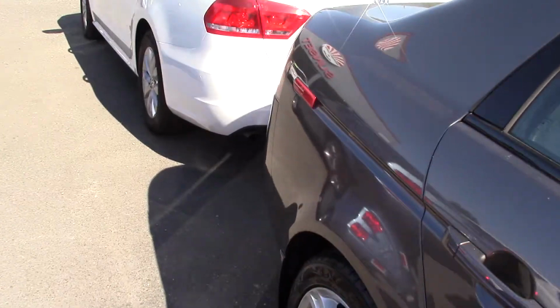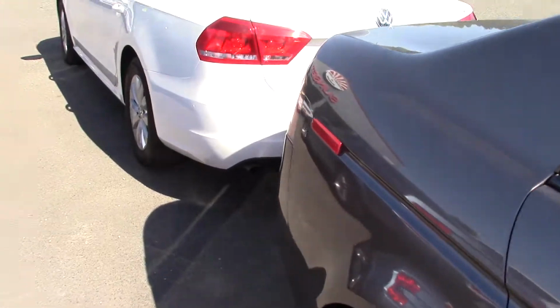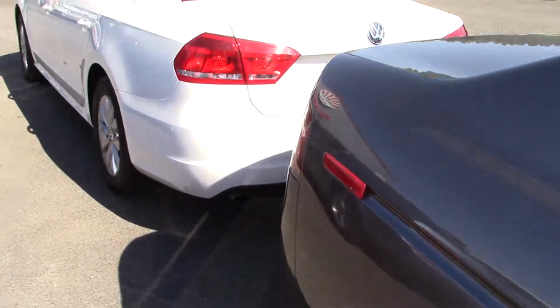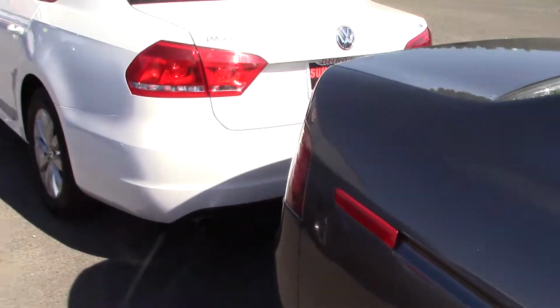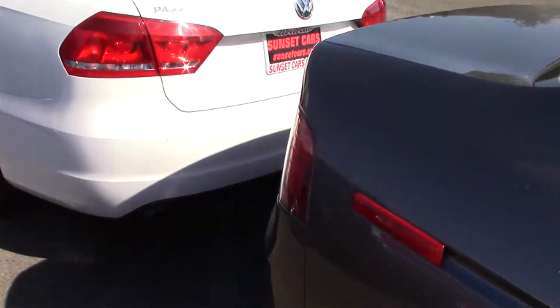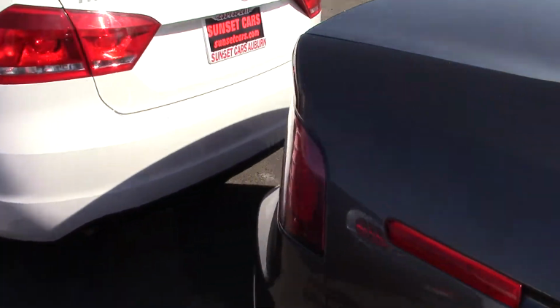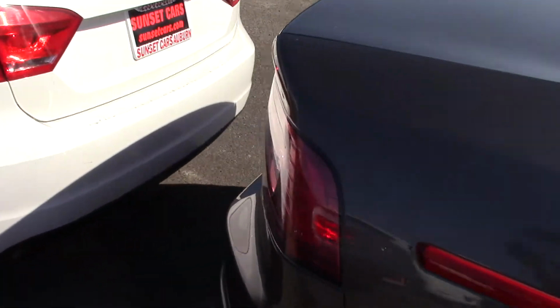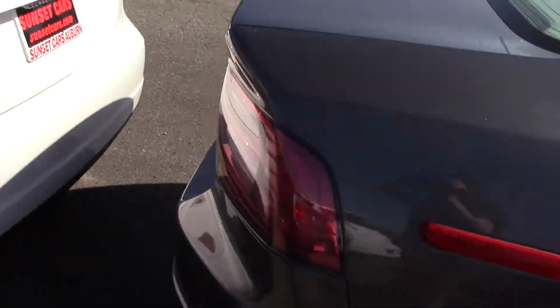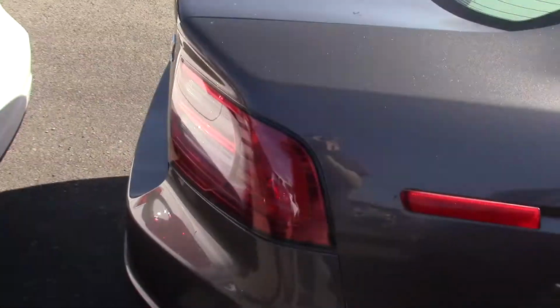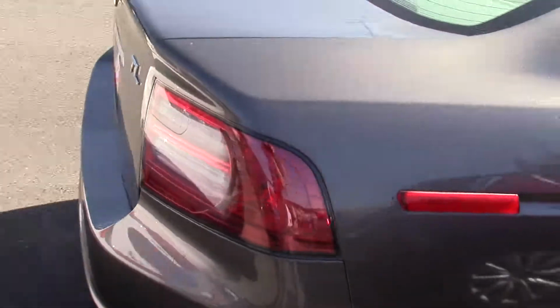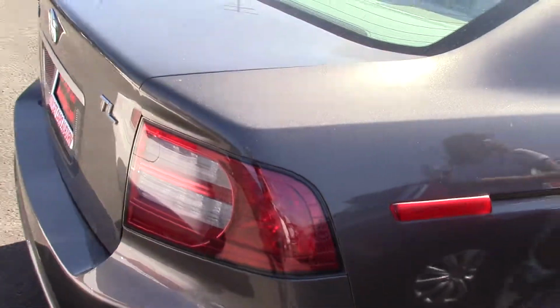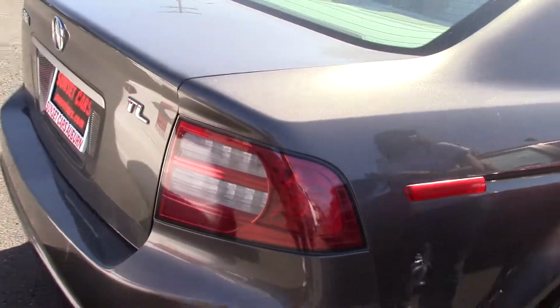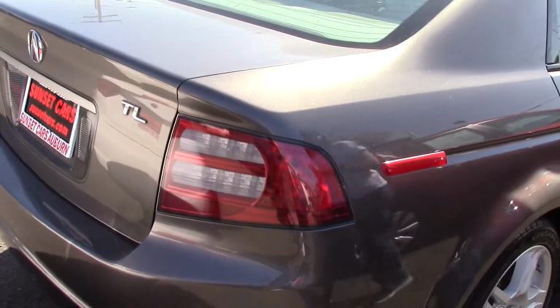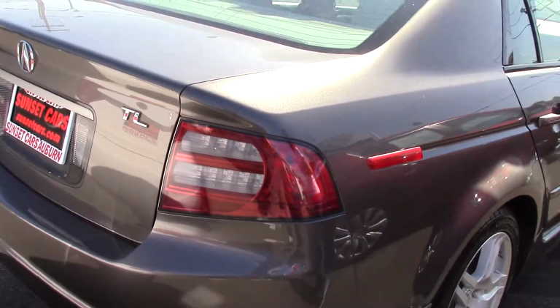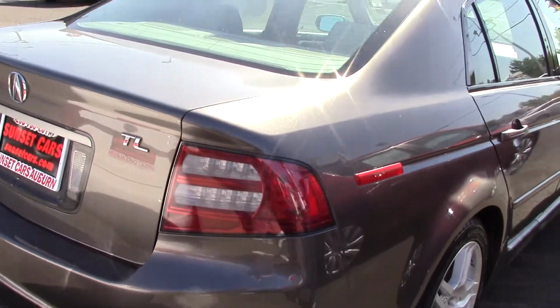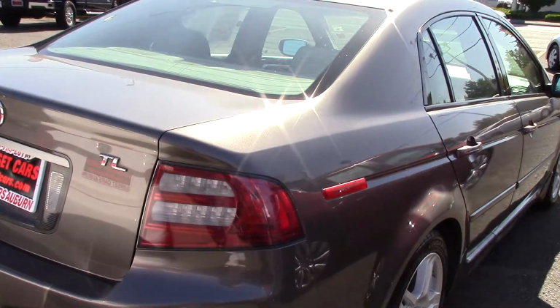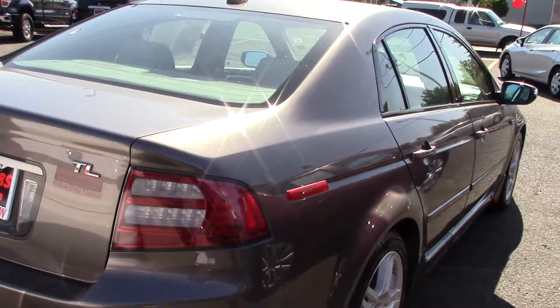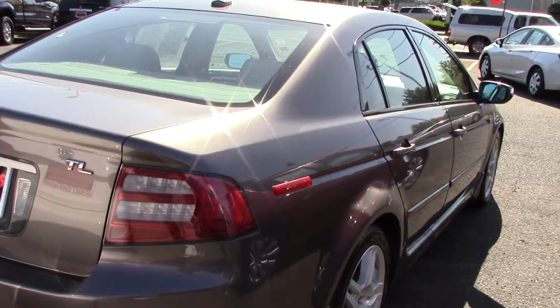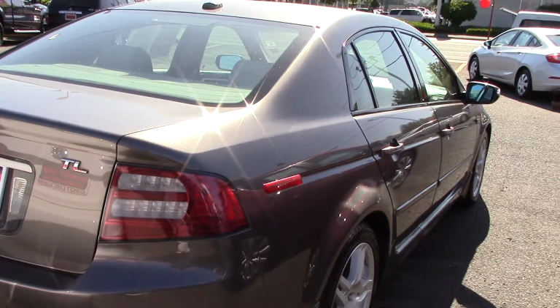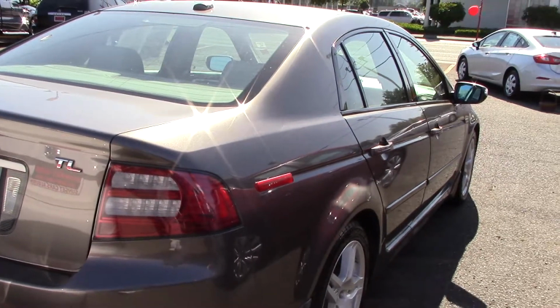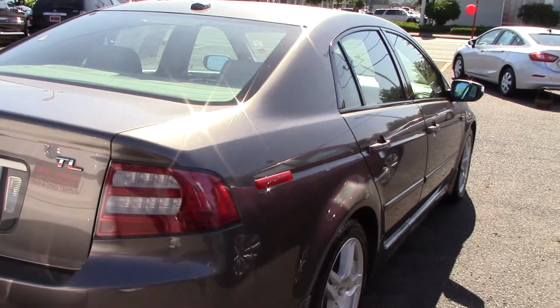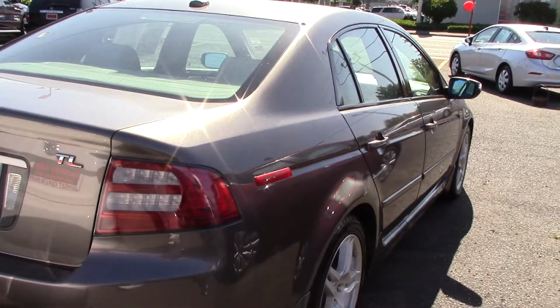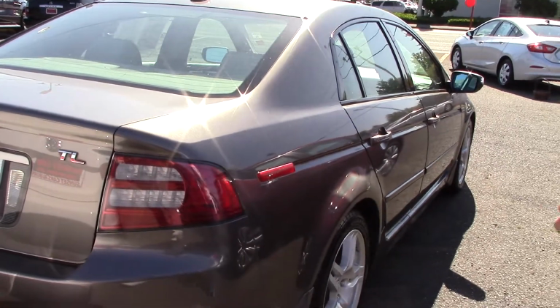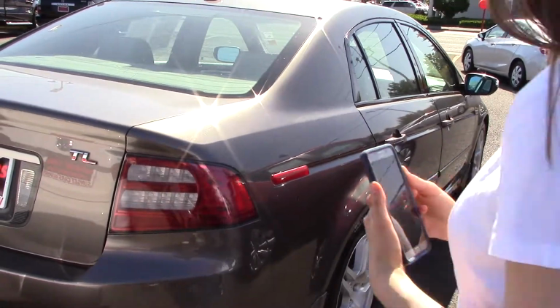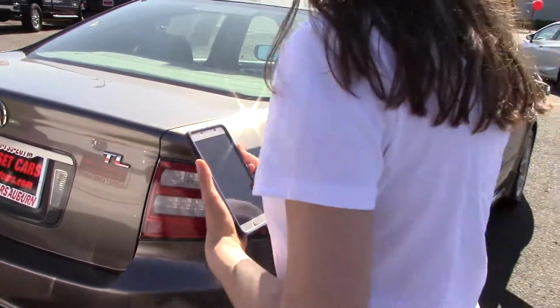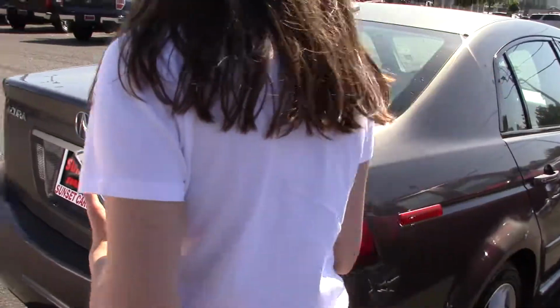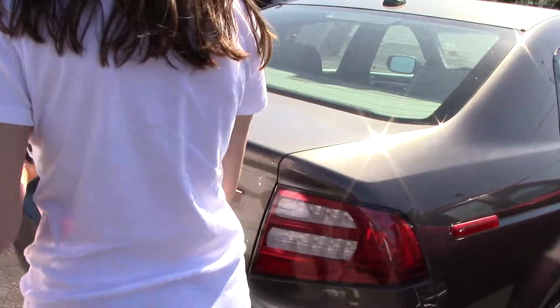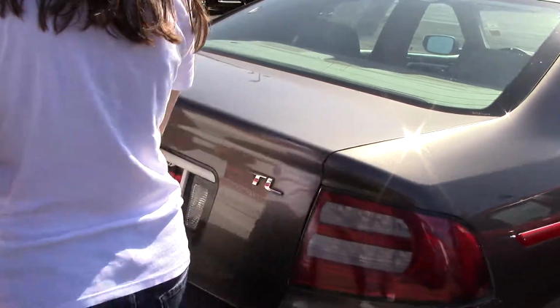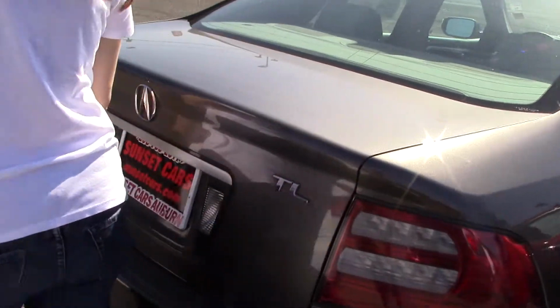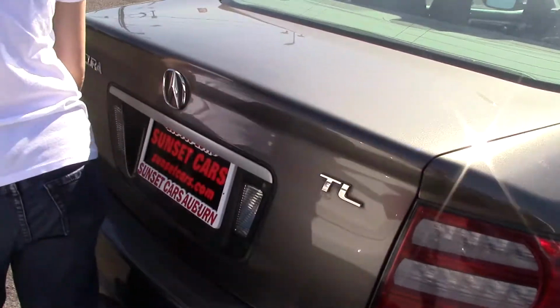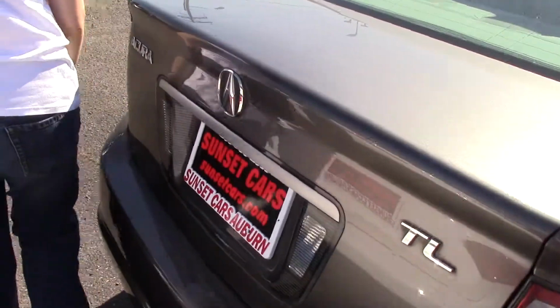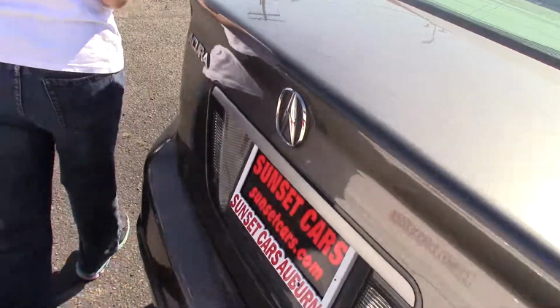This has under 100,000 miles on it, lots of features, a beautiful leather interior, and nice clean paint with sparkles that shine in the sun.